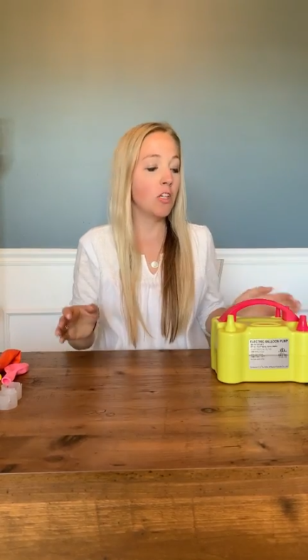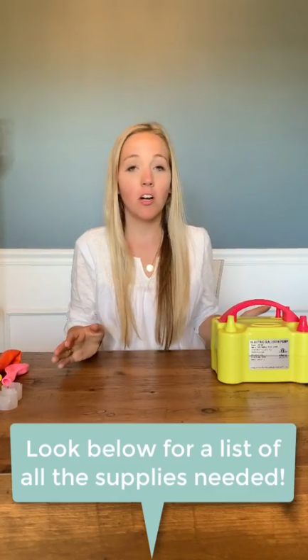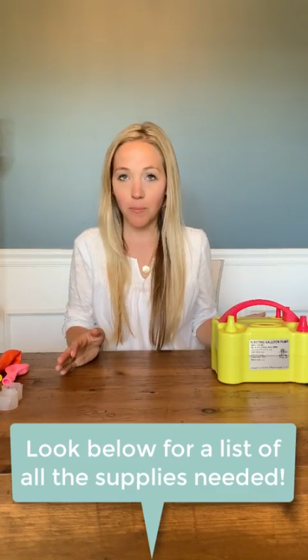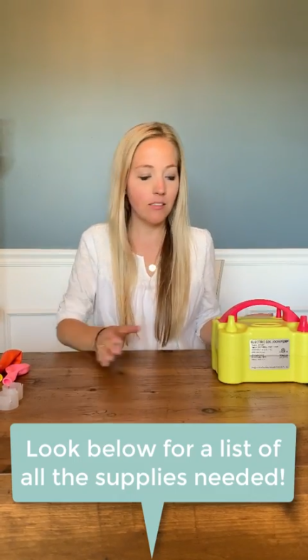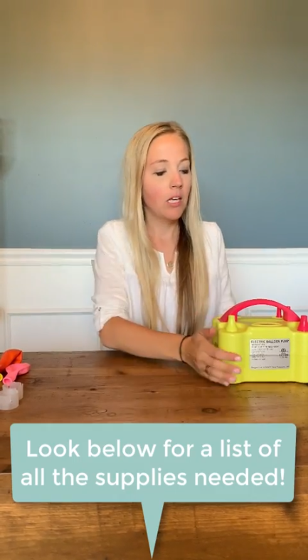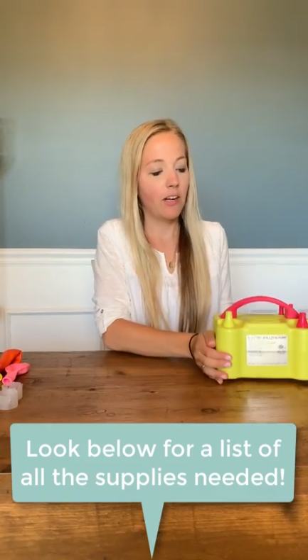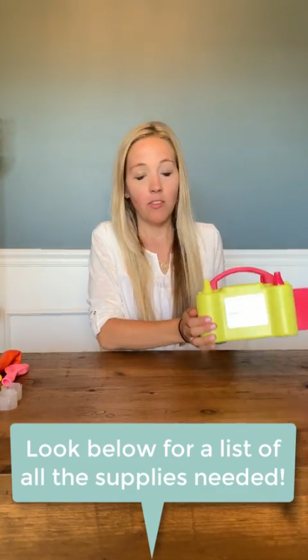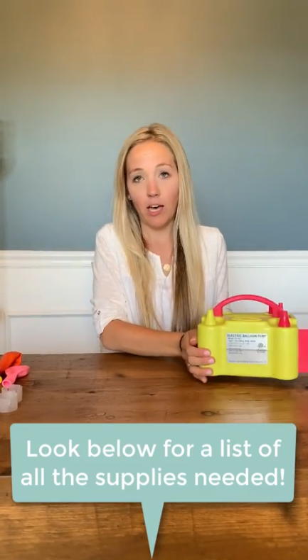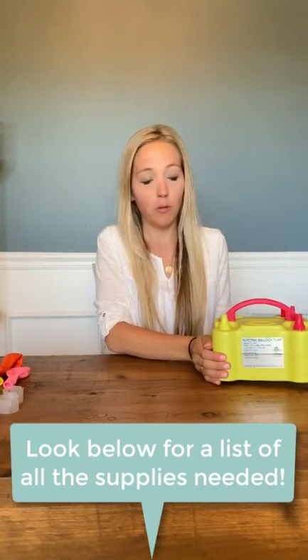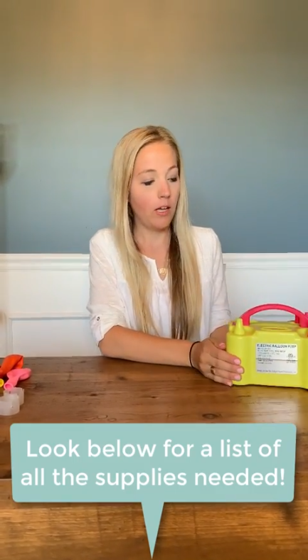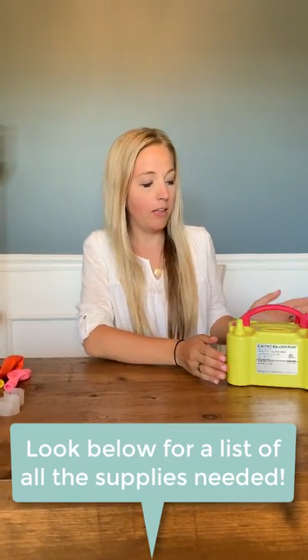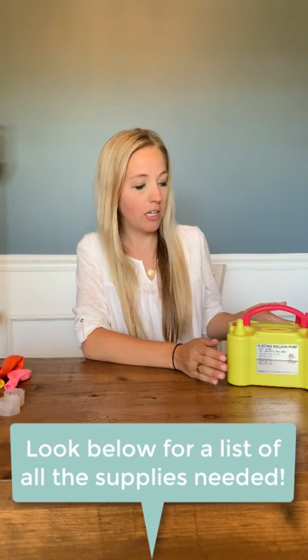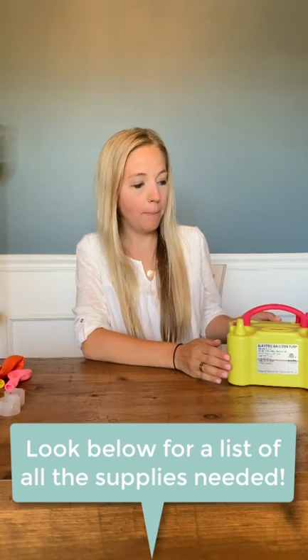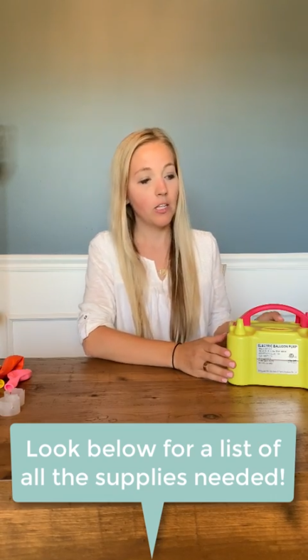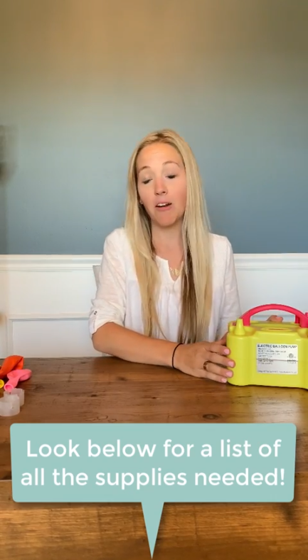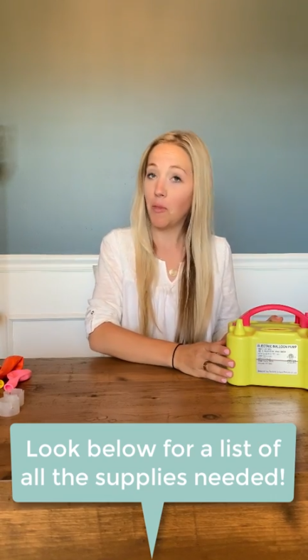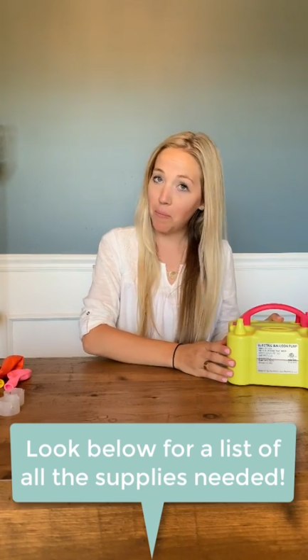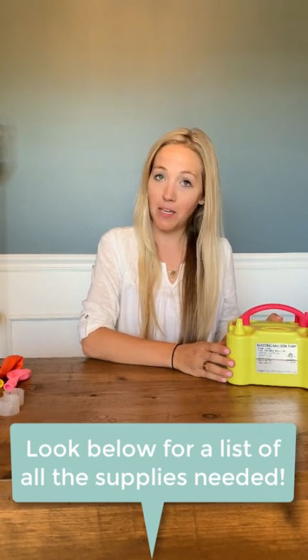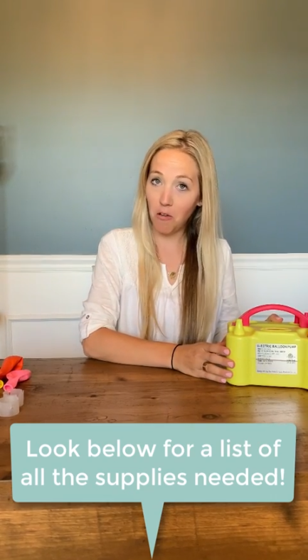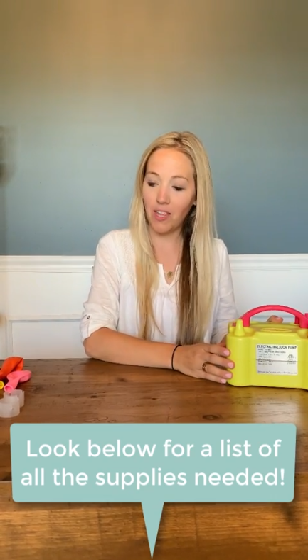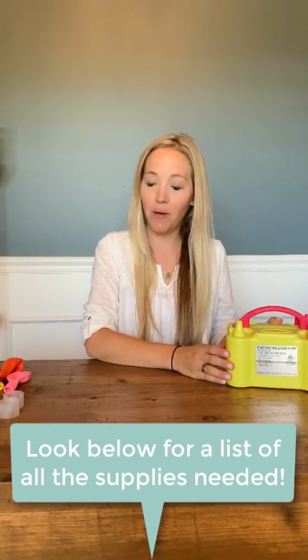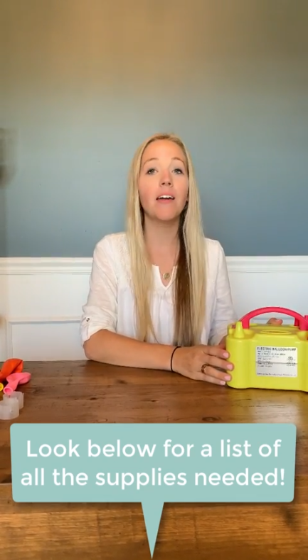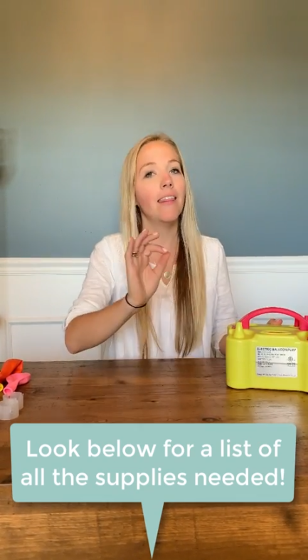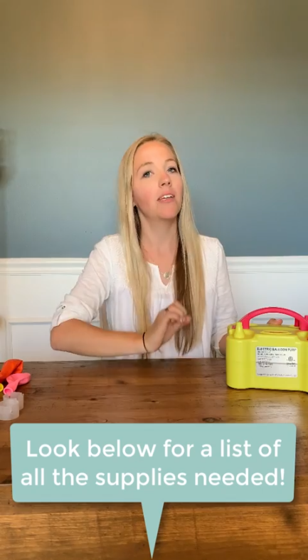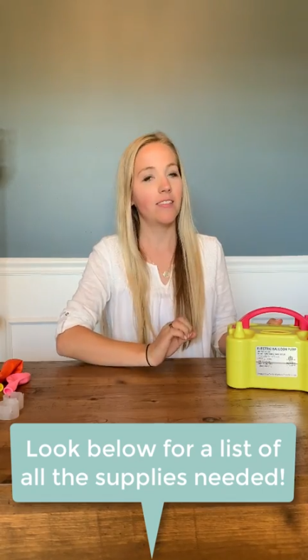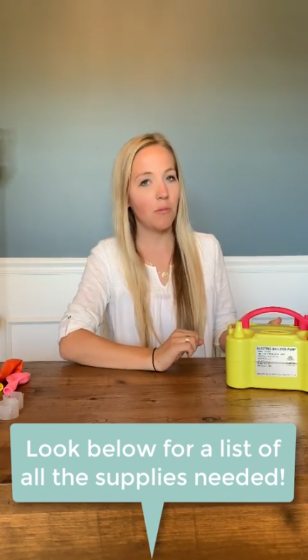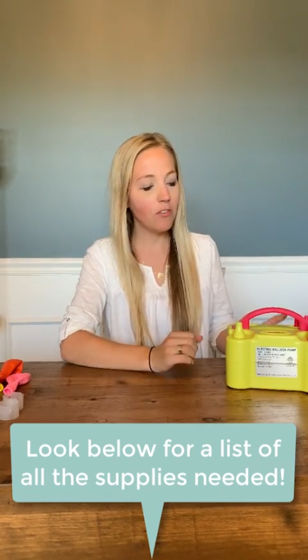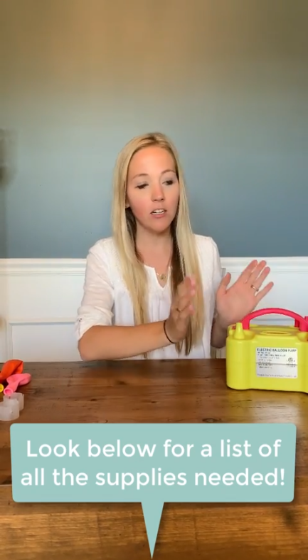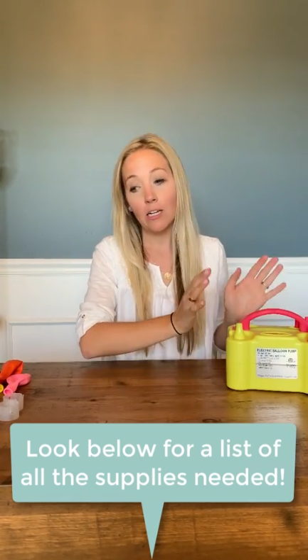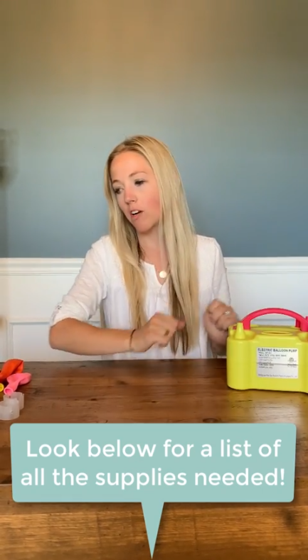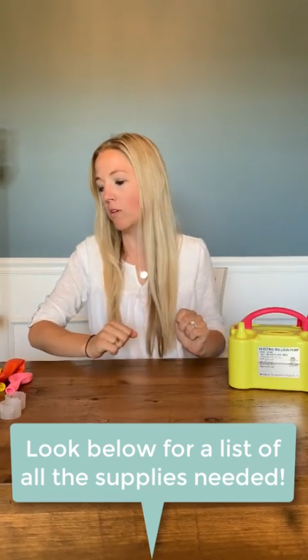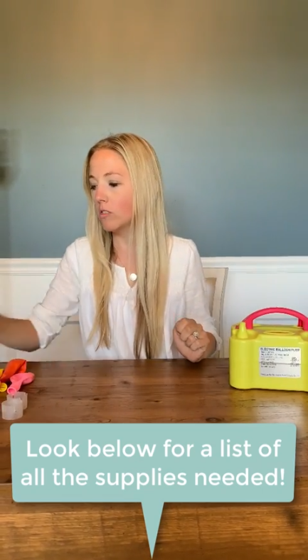So in regards to supplies, I recommend that you have an electronic balloon pump. You can blow them up by yourself or with a hand pump but that would get exhausting, so to make your life easier, I totally recommend one of those.